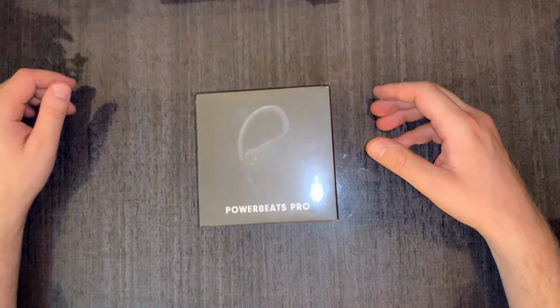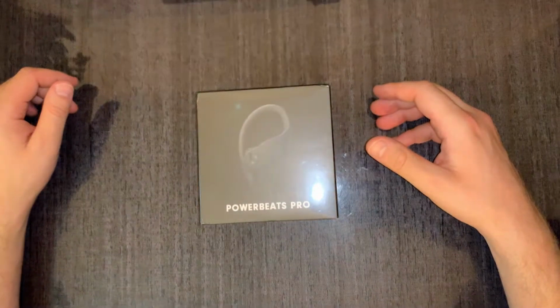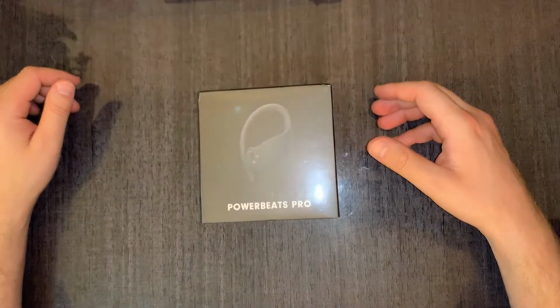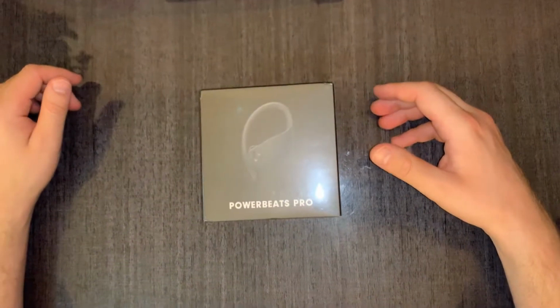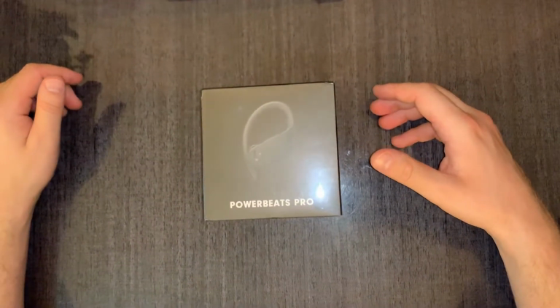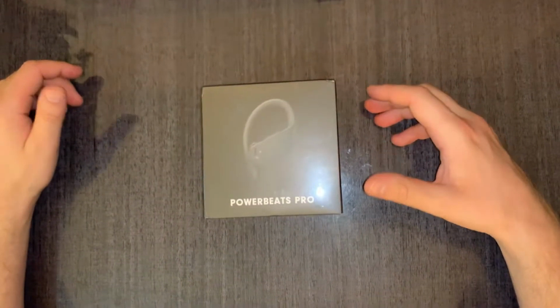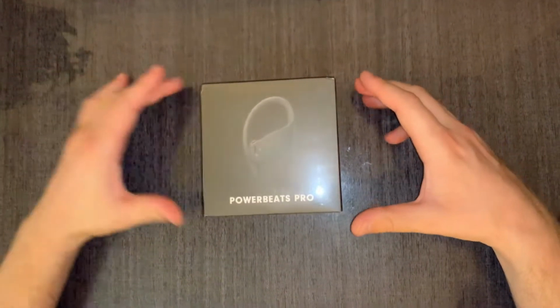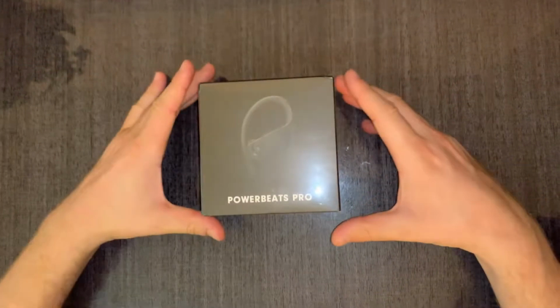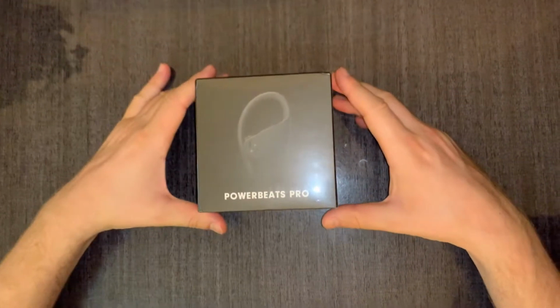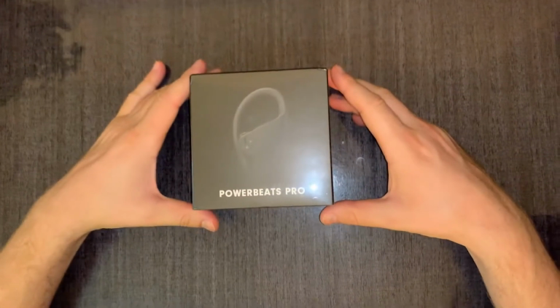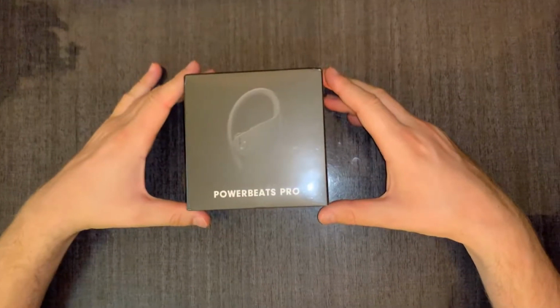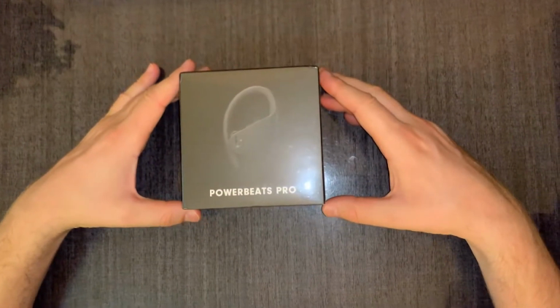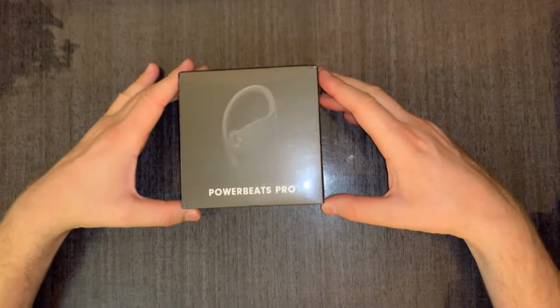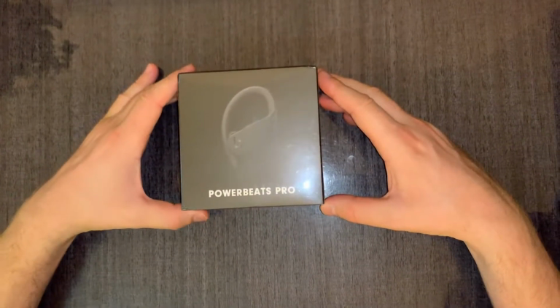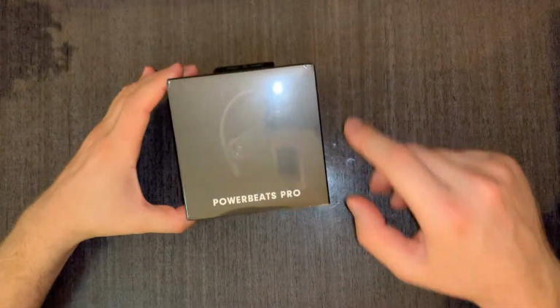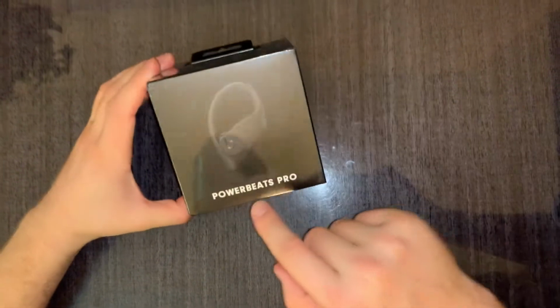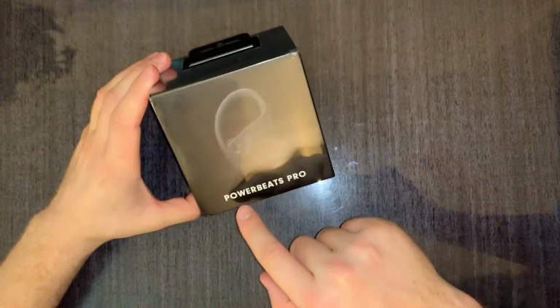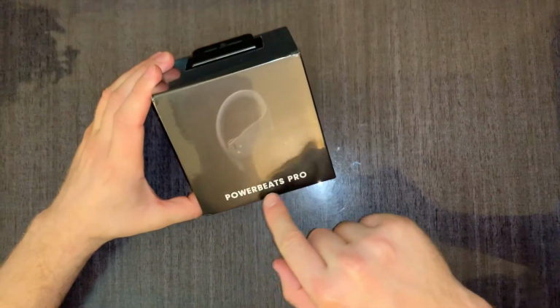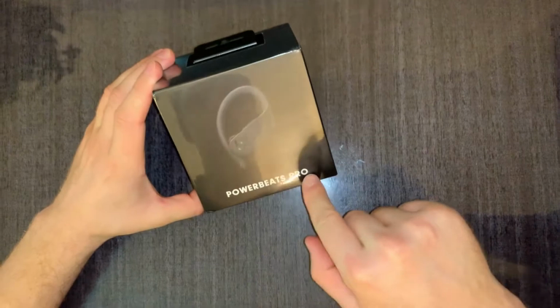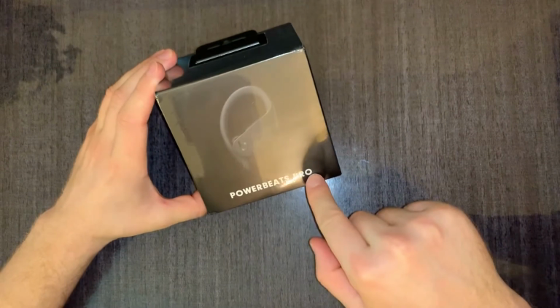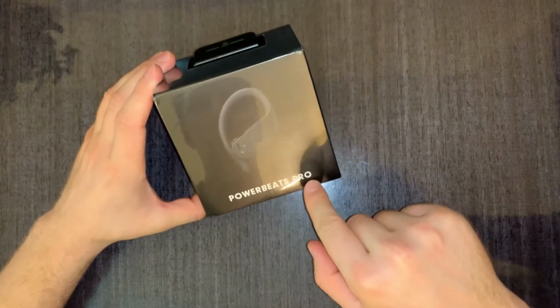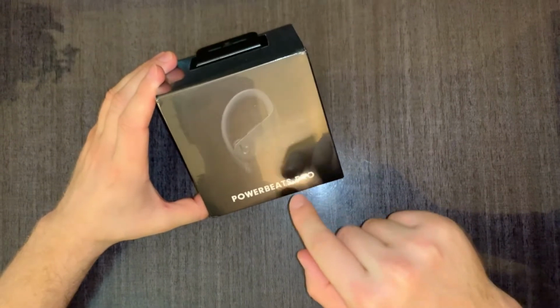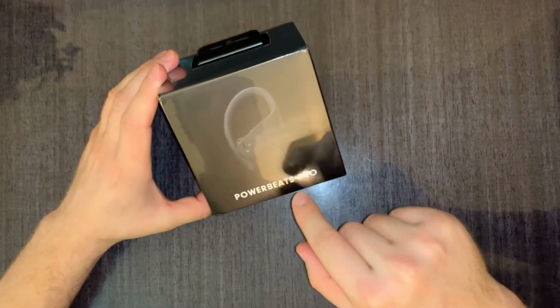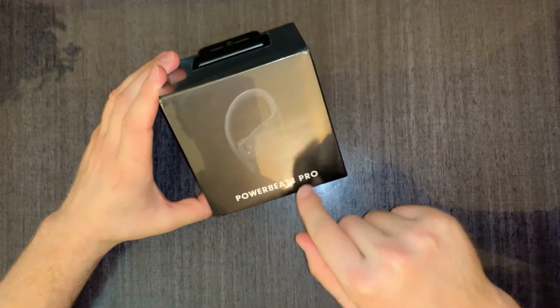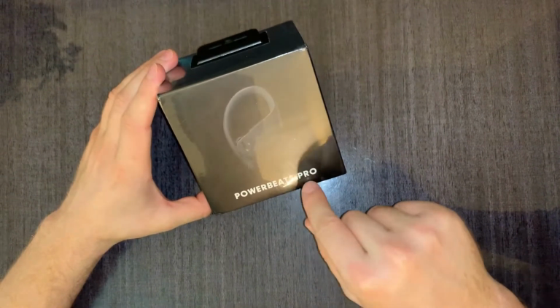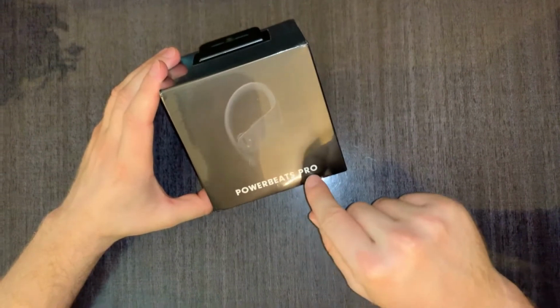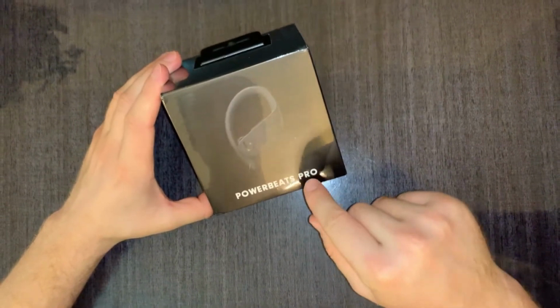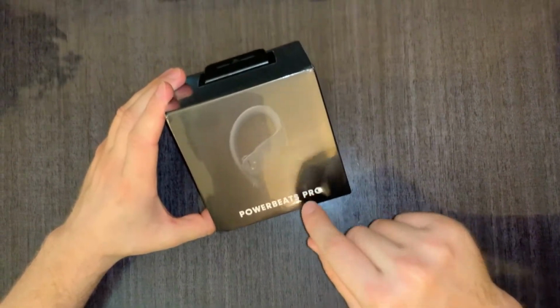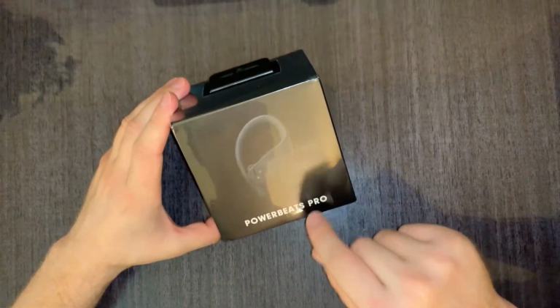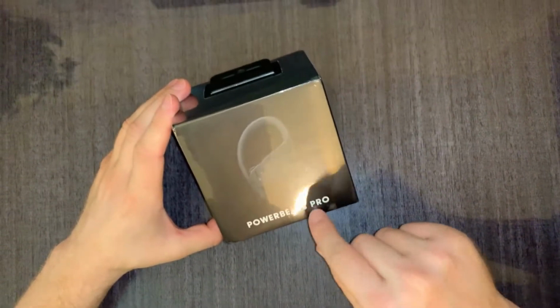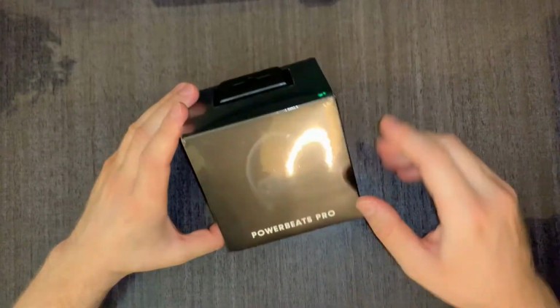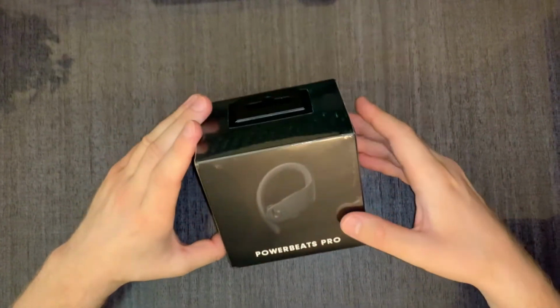Hello everybody, today I'm going to unbox Powerbeats Pro. It's professional sound.